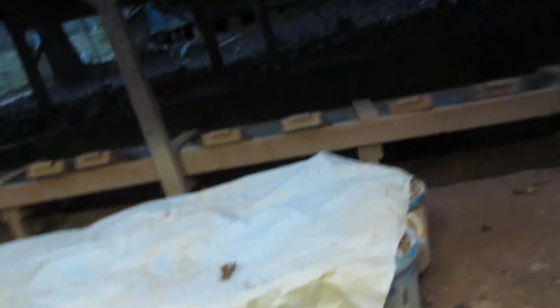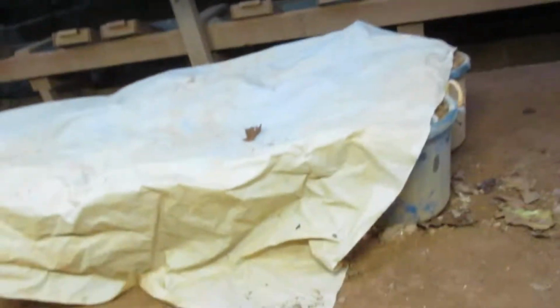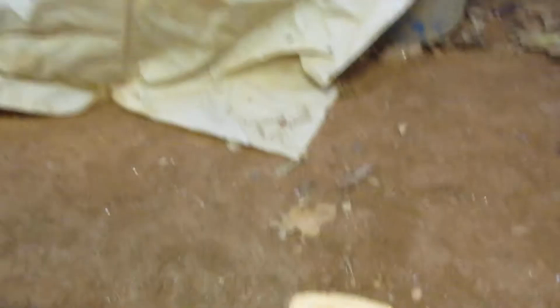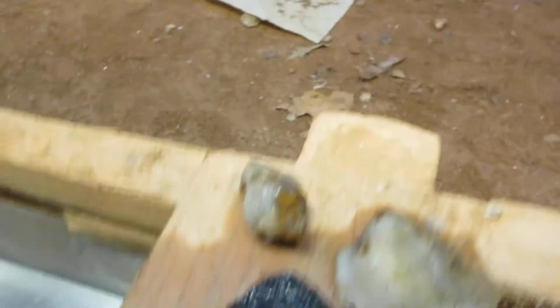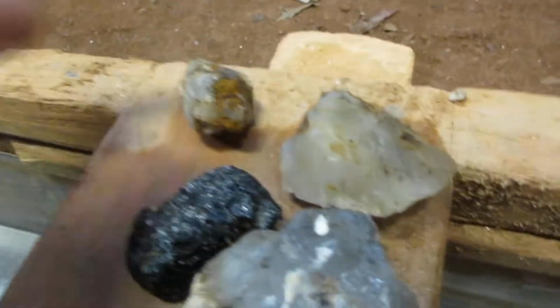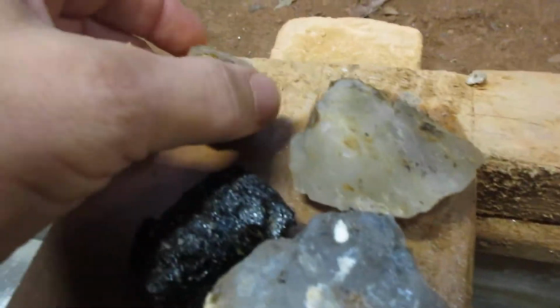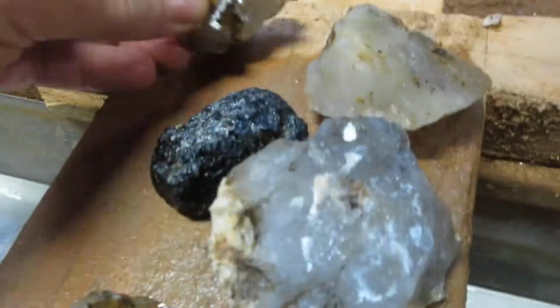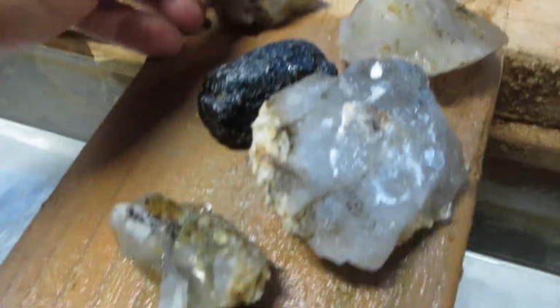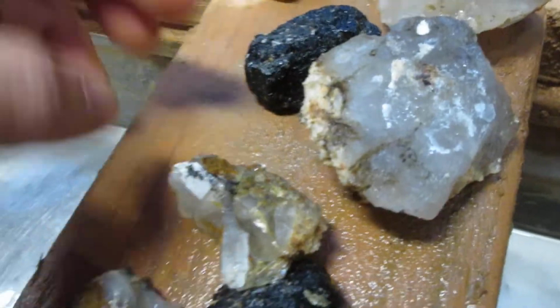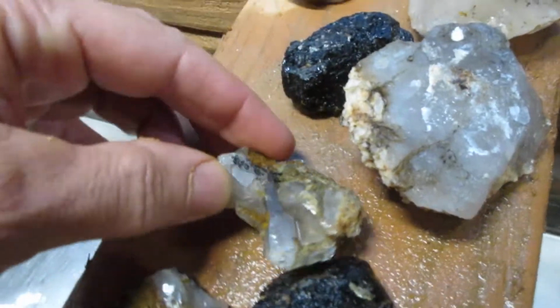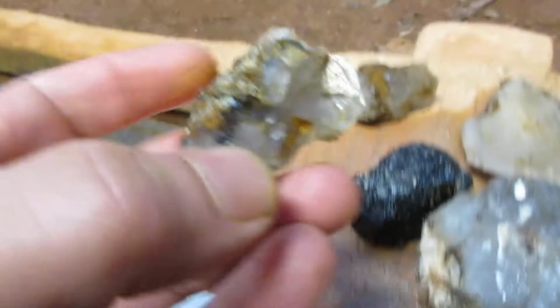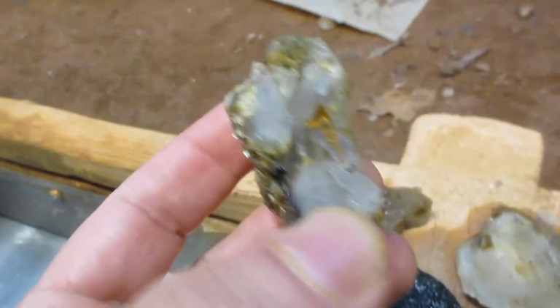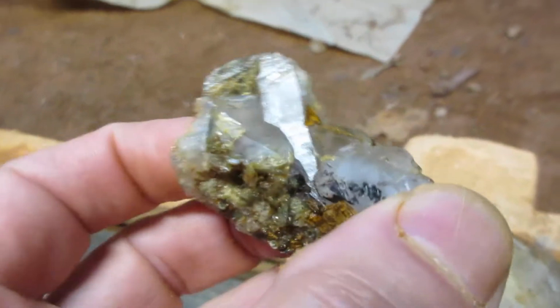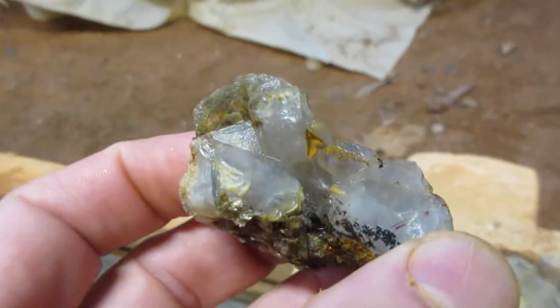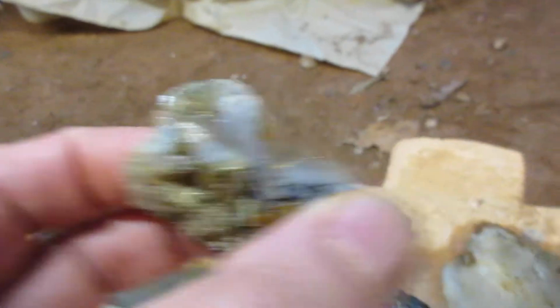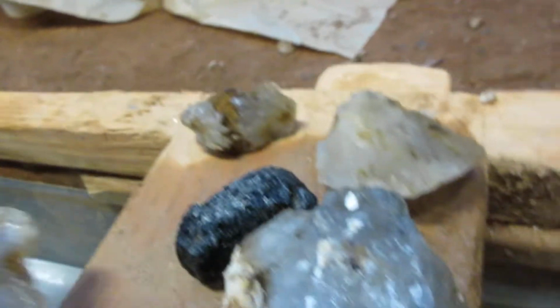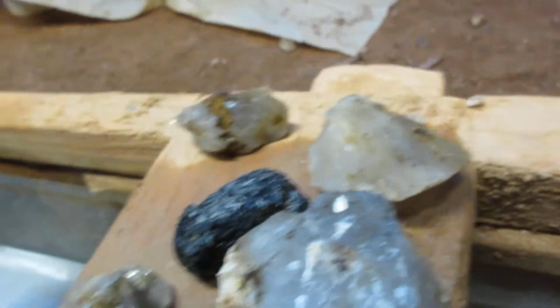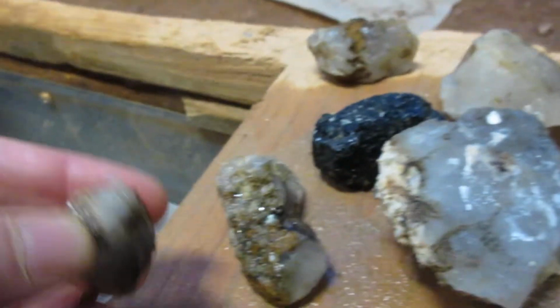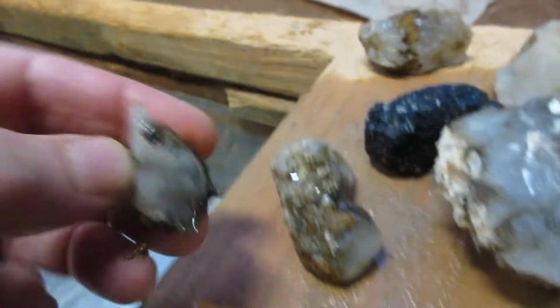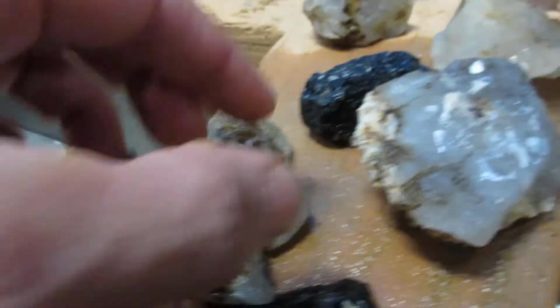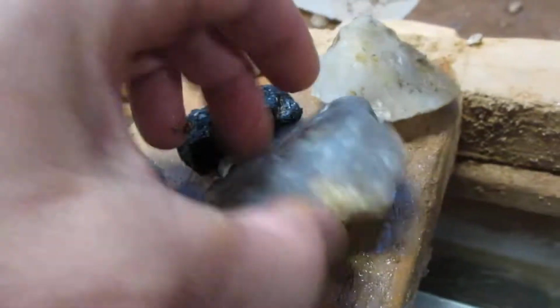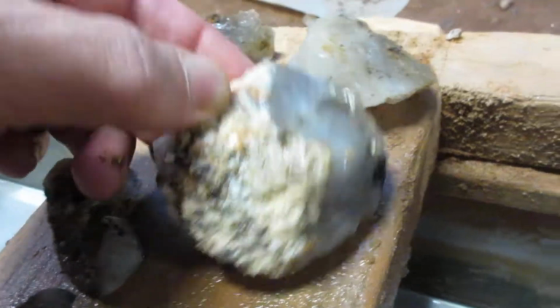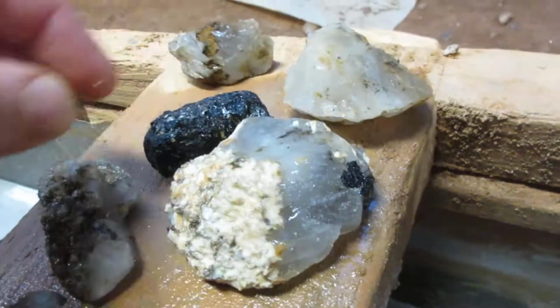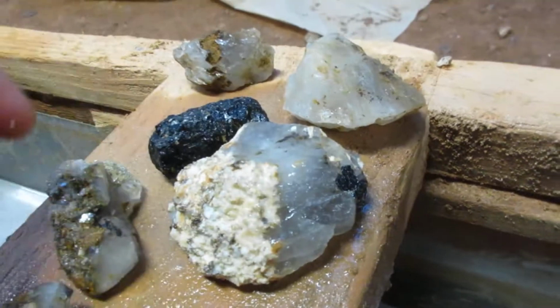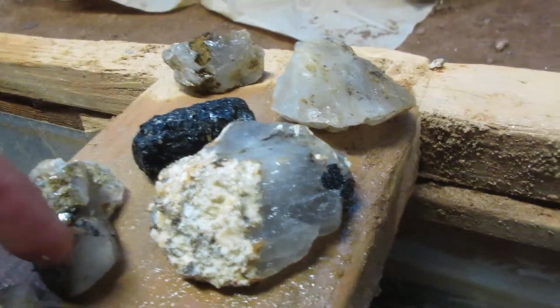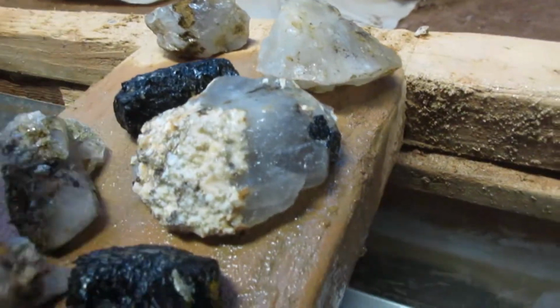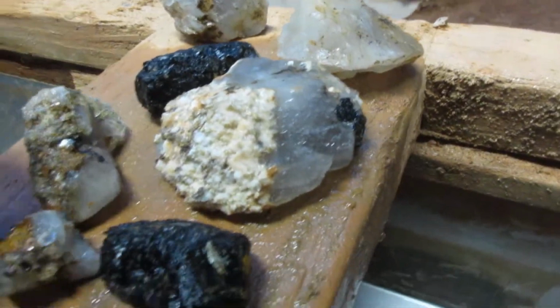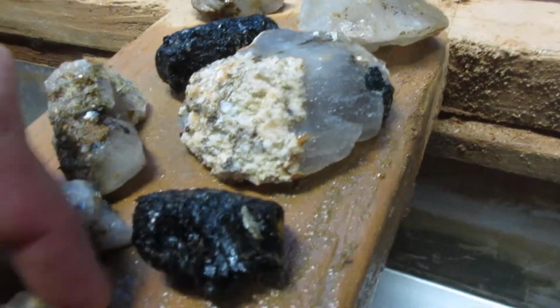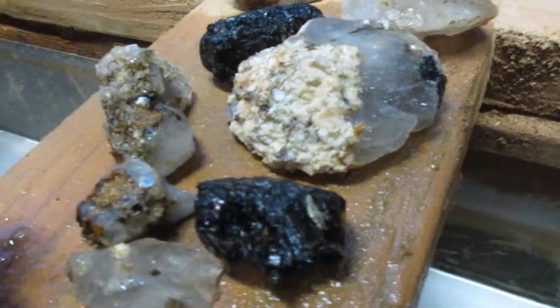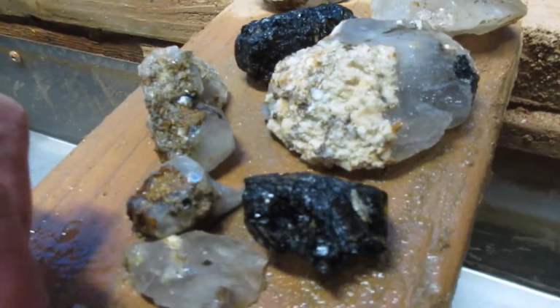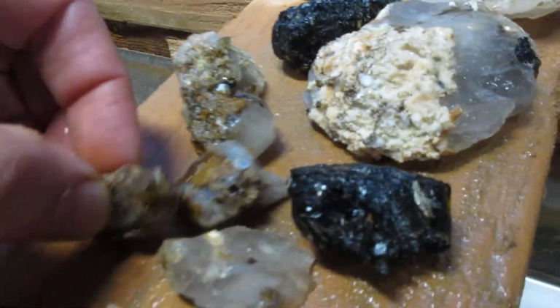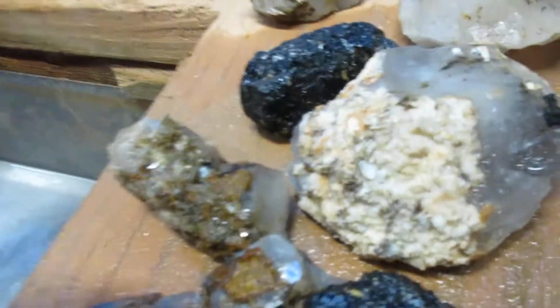Here's some of the stuff that I got. There's quartz in there. I could have sworn I had a piece of root too, but there wasn't much quartz.